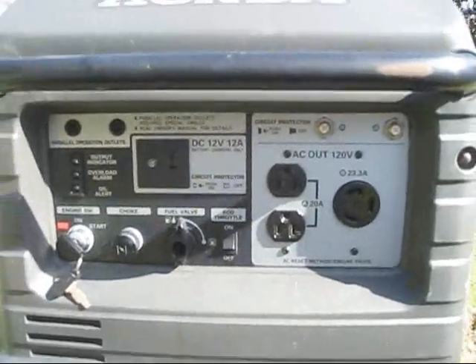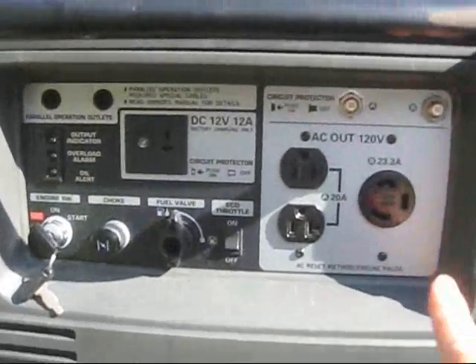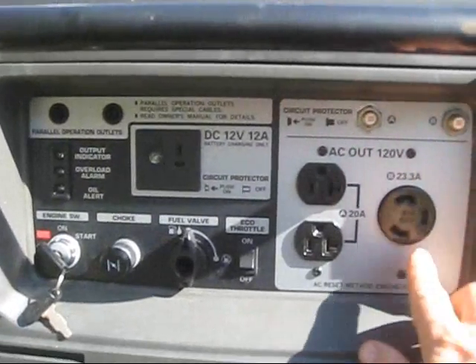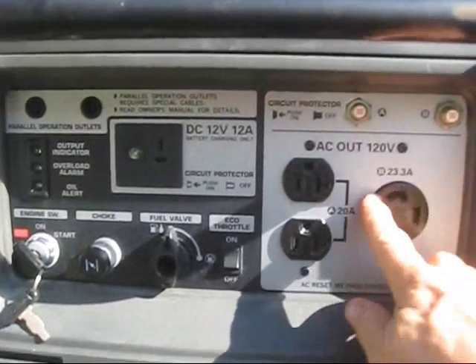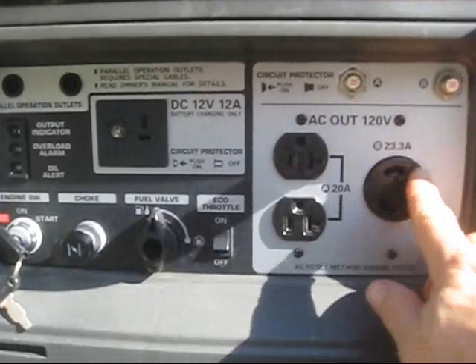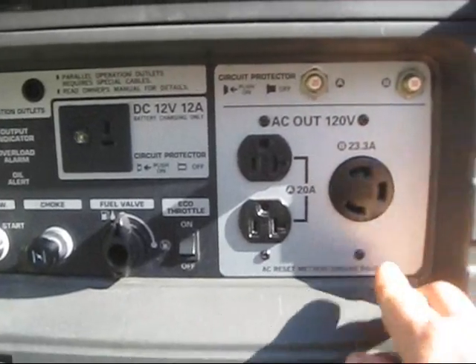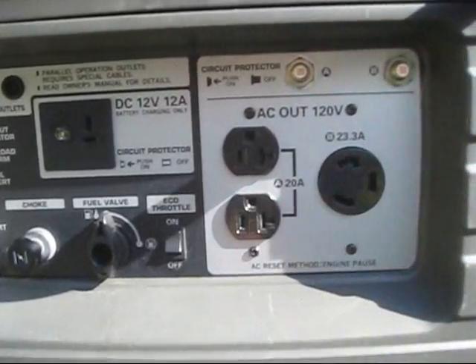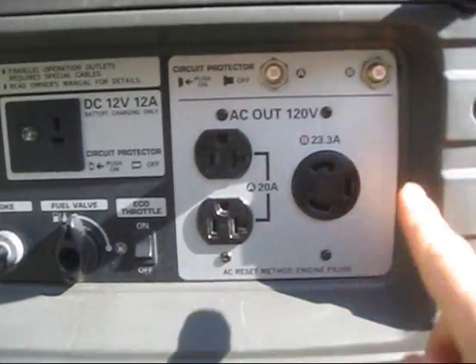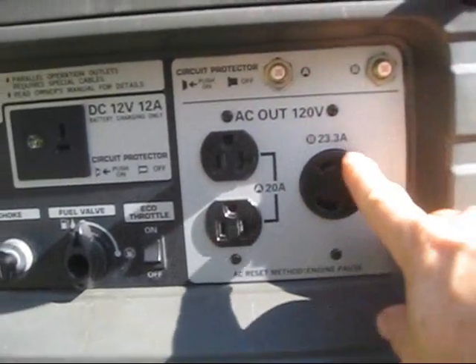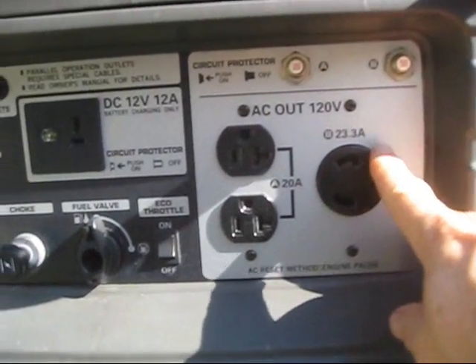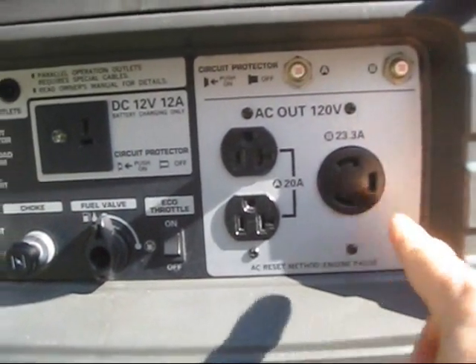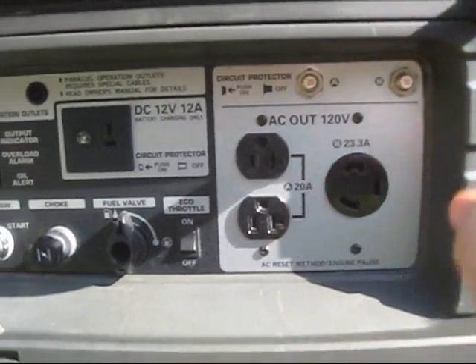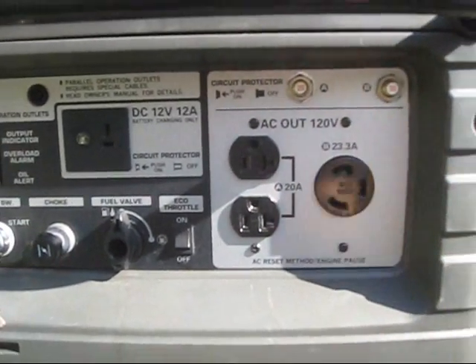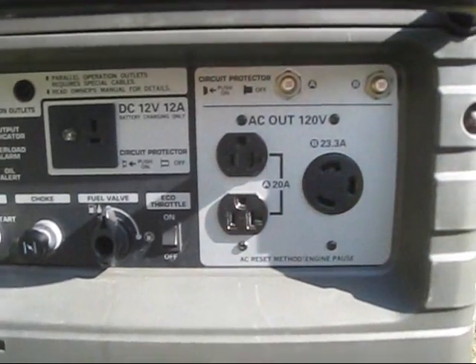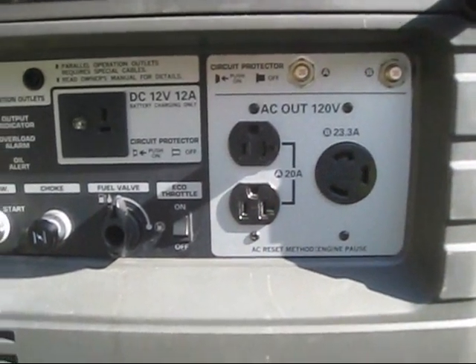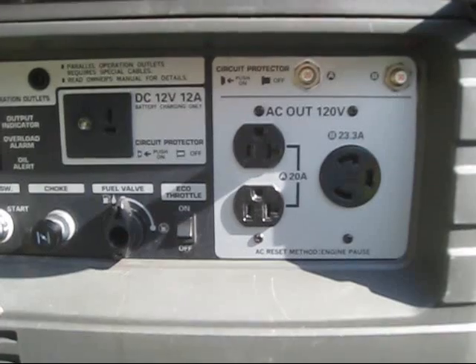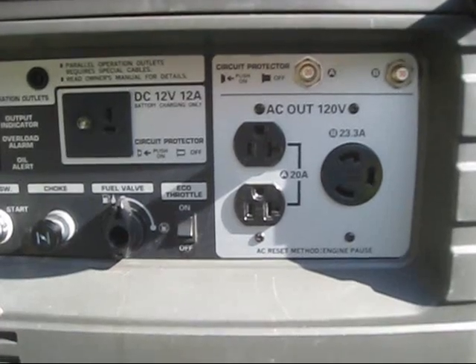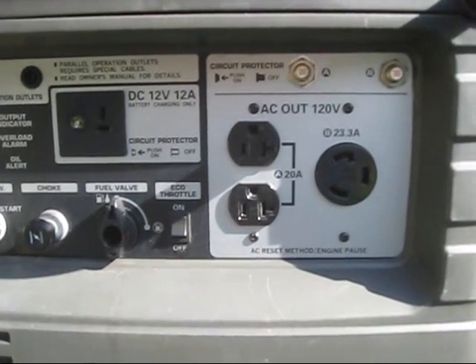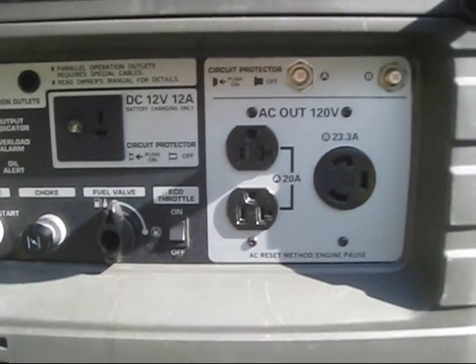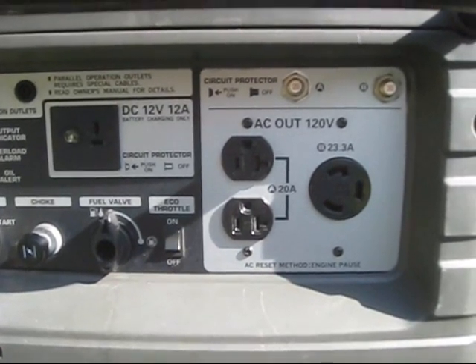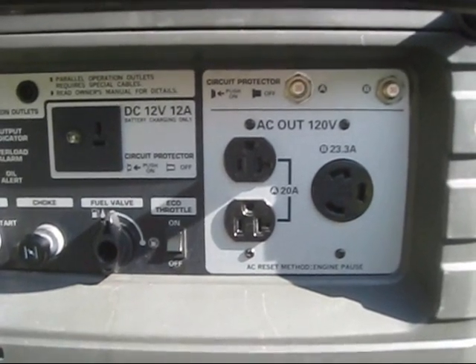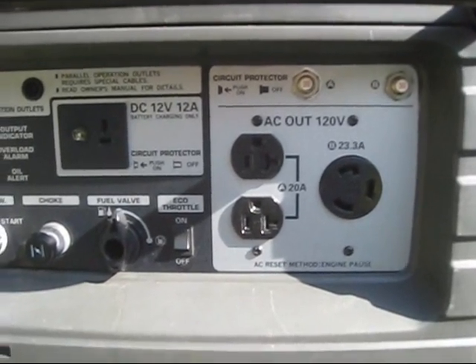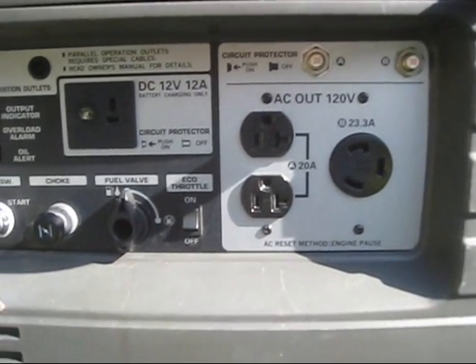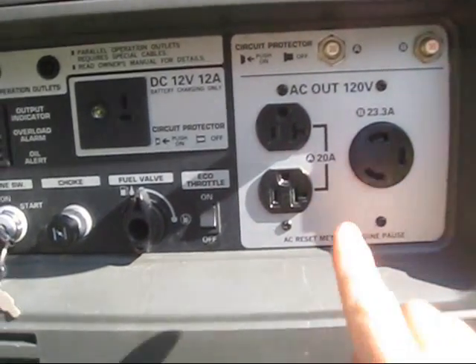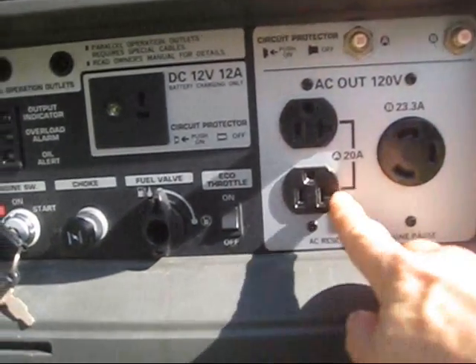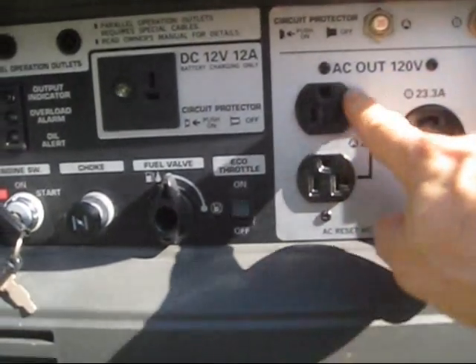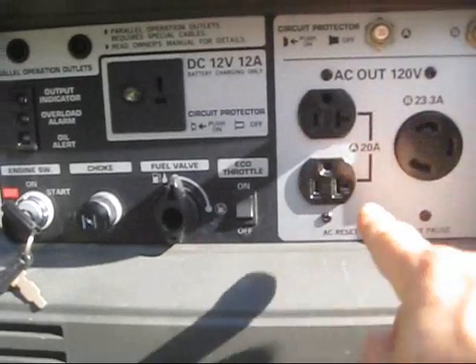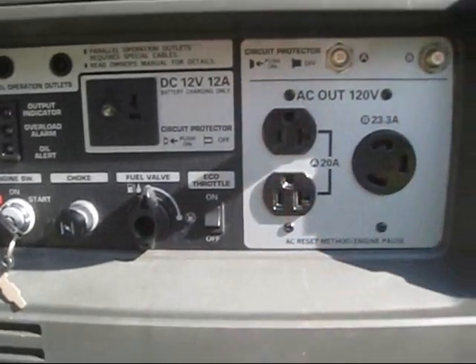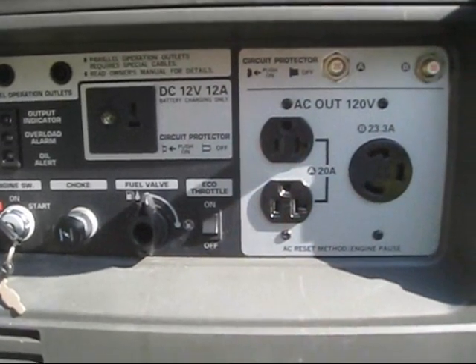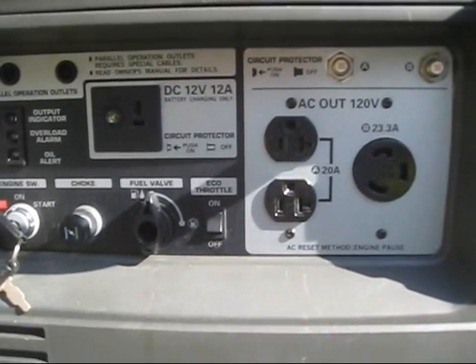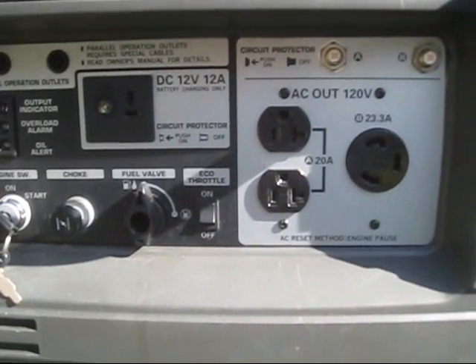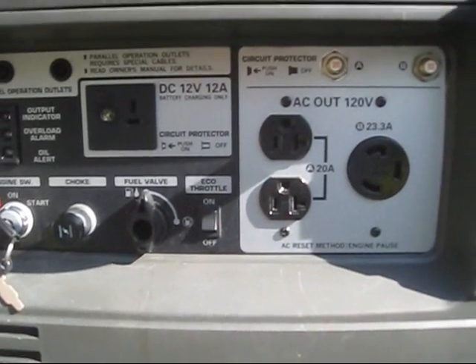What you see is one larger plug — this is 23.3 amps with a twist lock for larger loads like the air conditioner on your trailer. We also have two regular 120 volt 20 amp circuits.